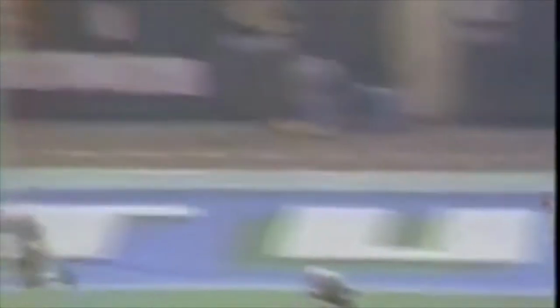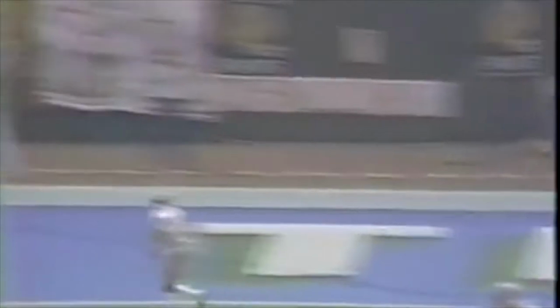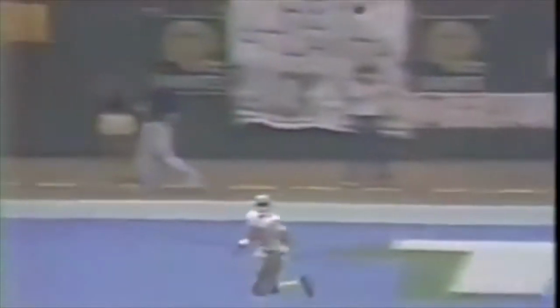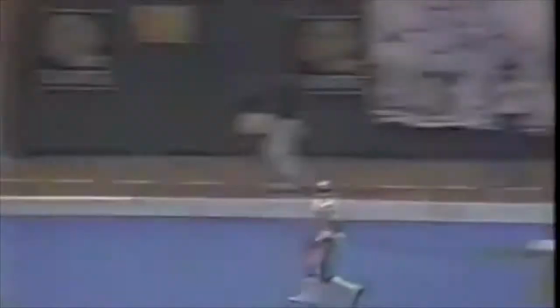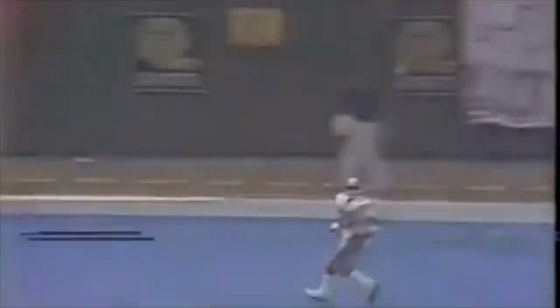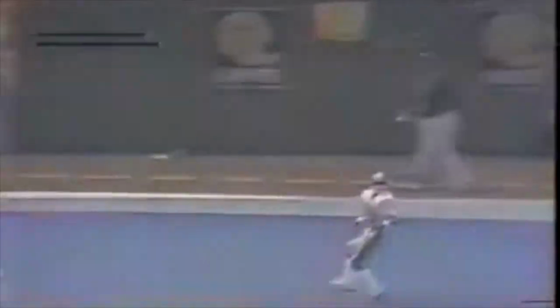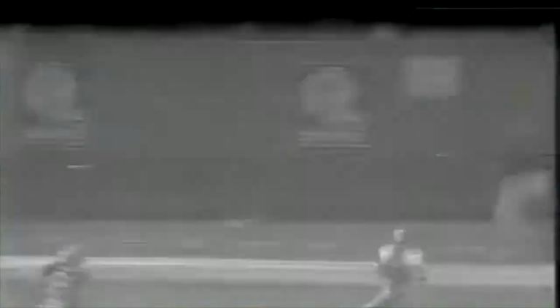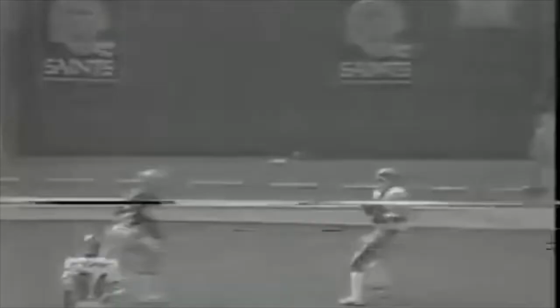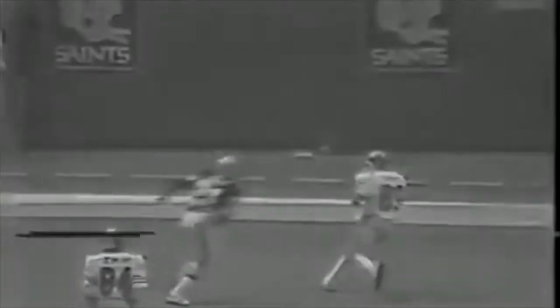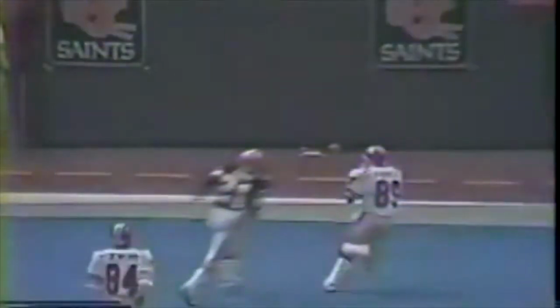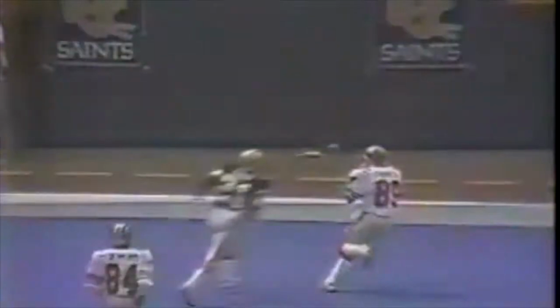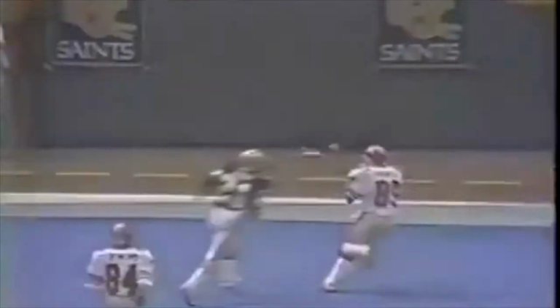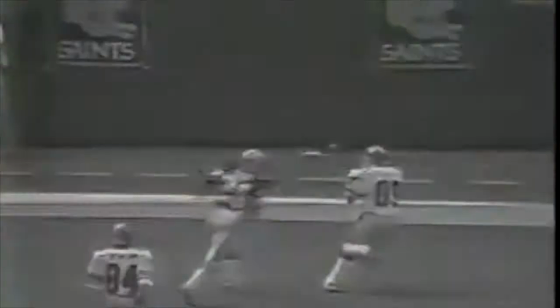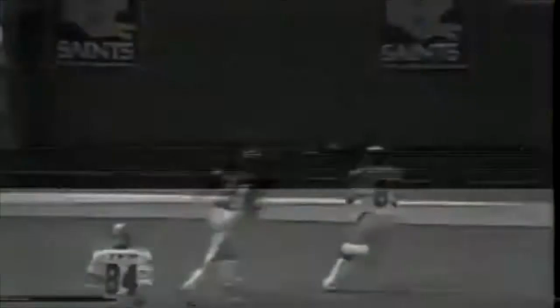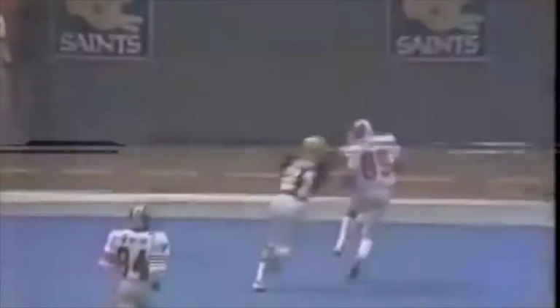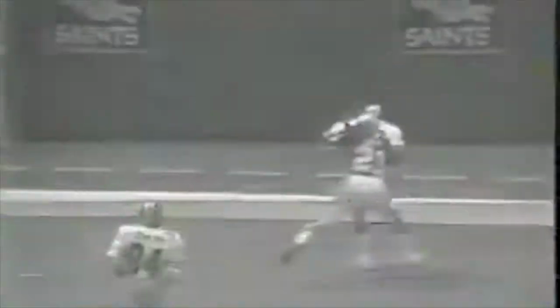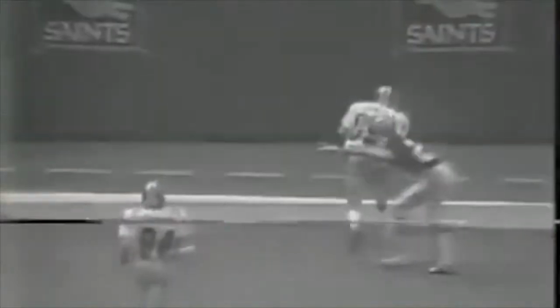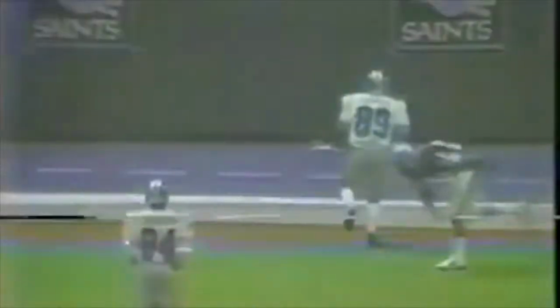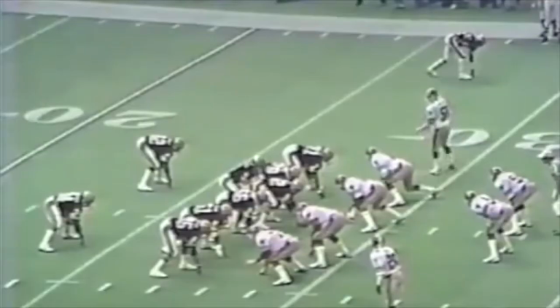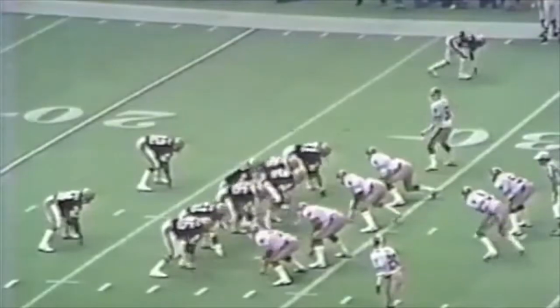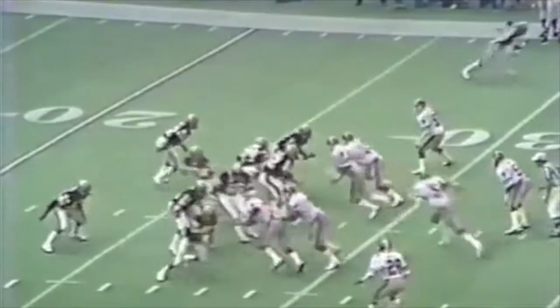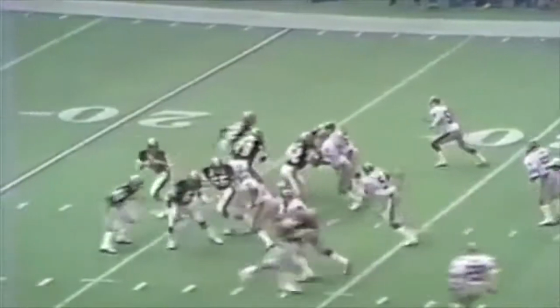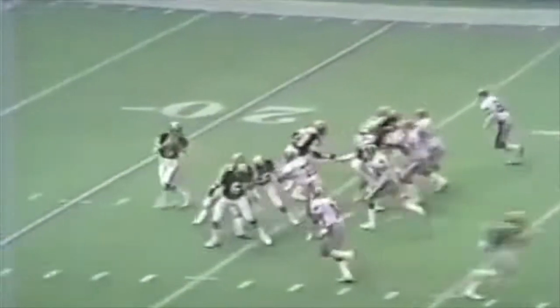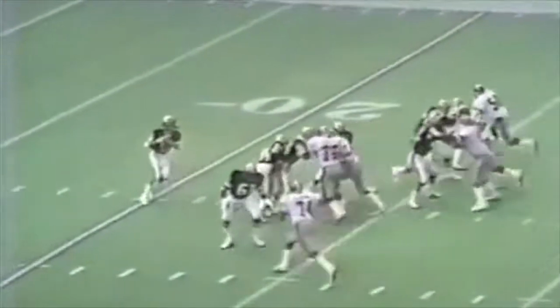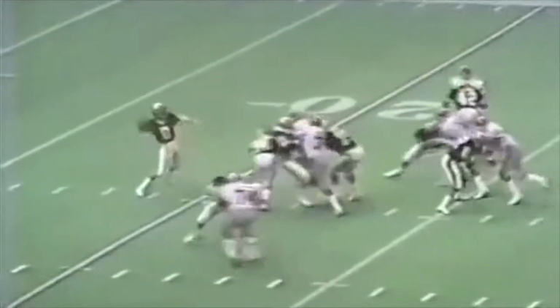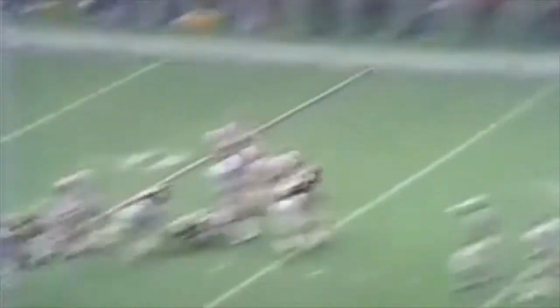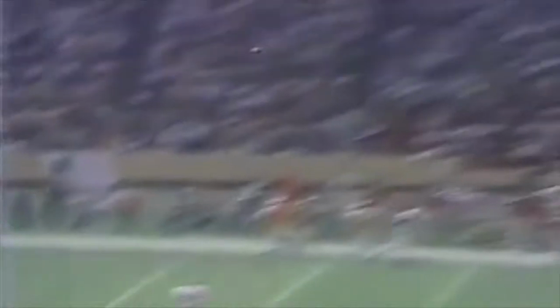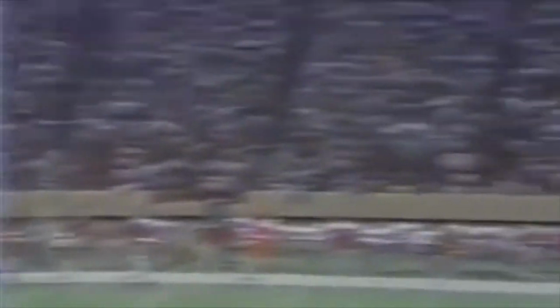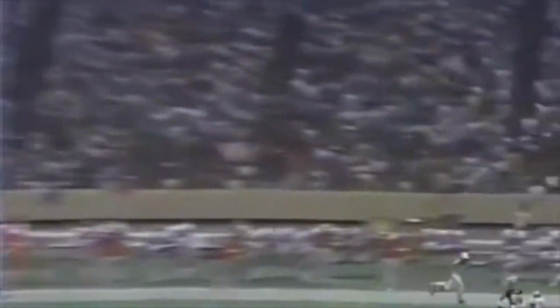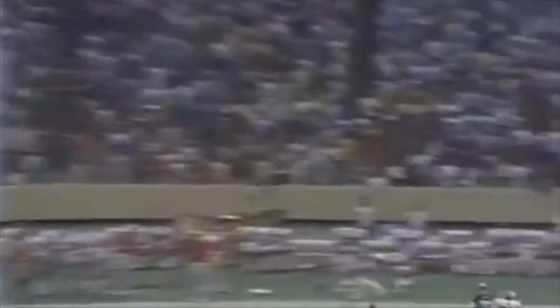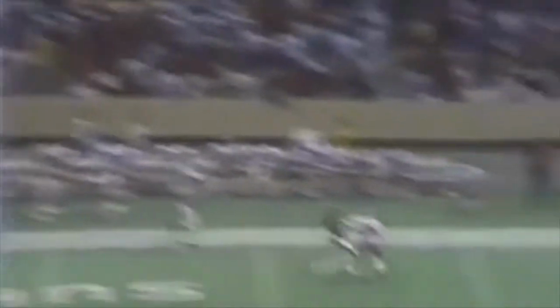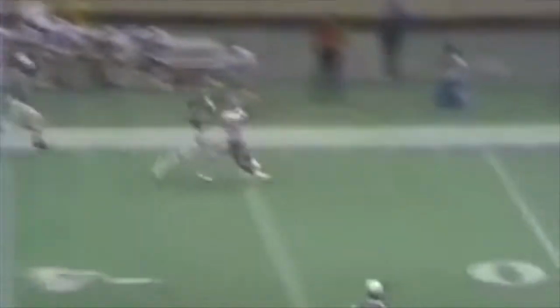Chicago beat the Green Bay Packers in Green Bay. The Bears' defense had six sacks on David Whitehurst, and Walter Payton had 125 yards rushing in the Bears' 6-3 victory.